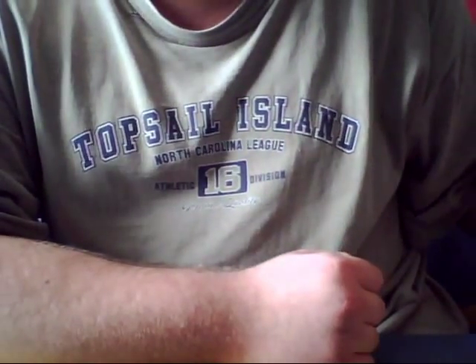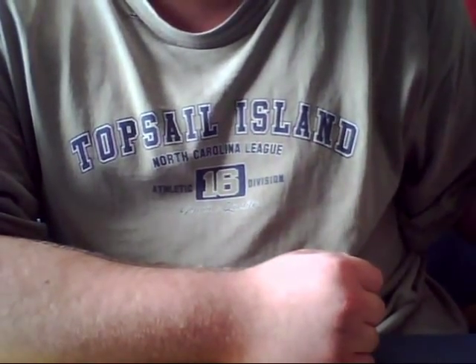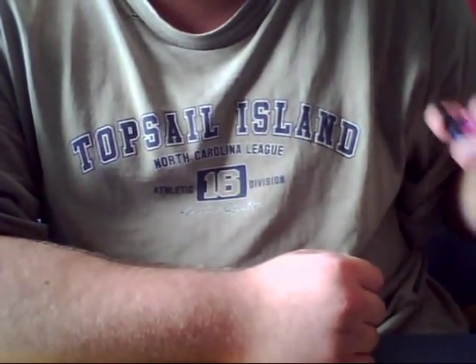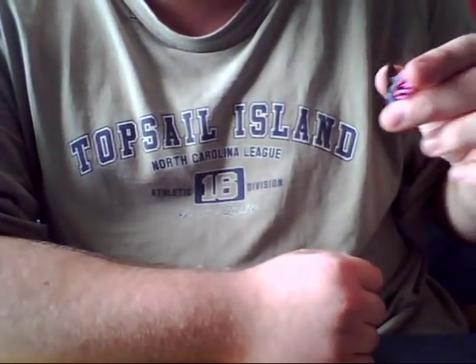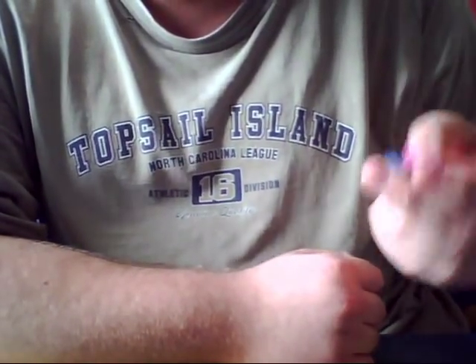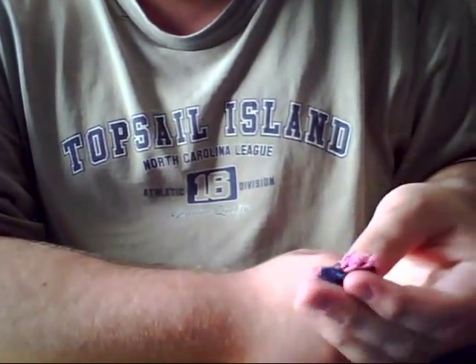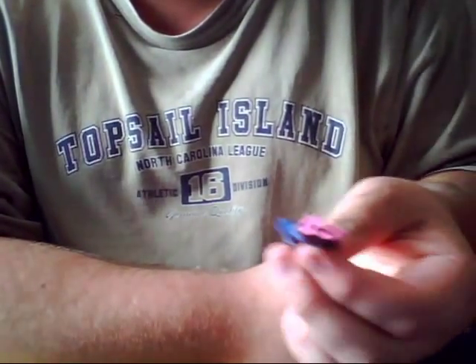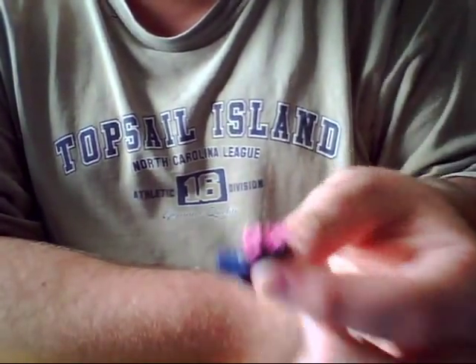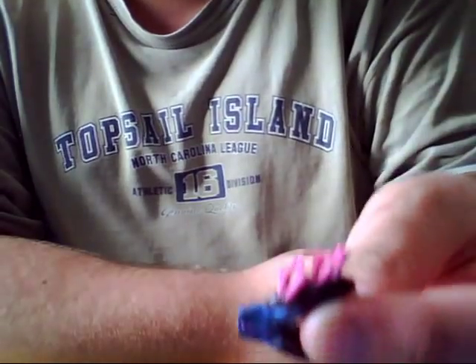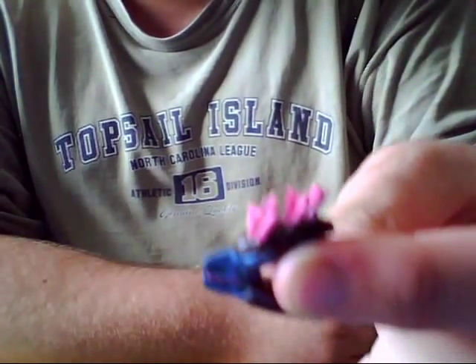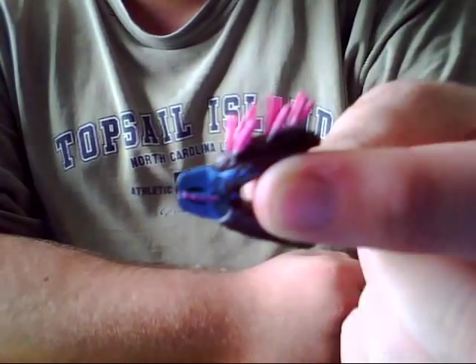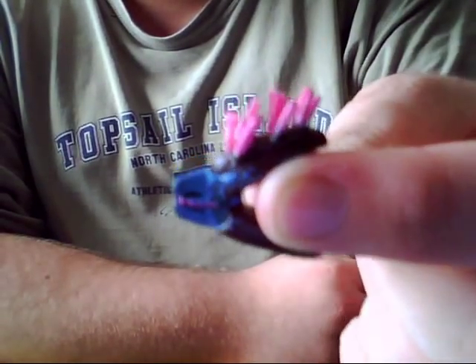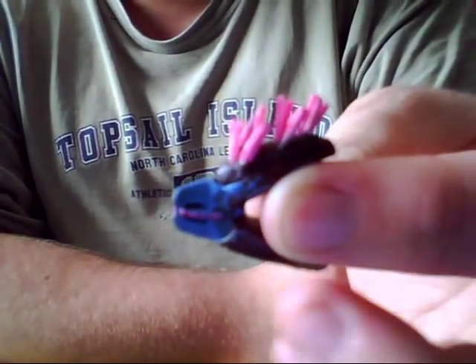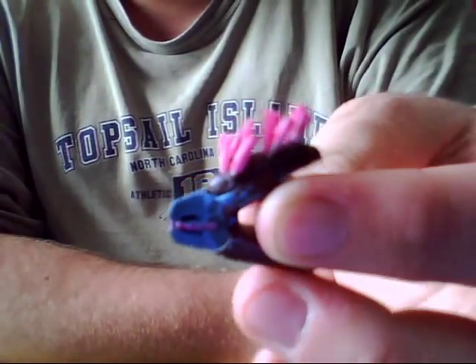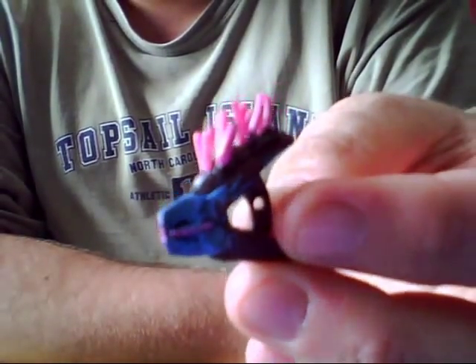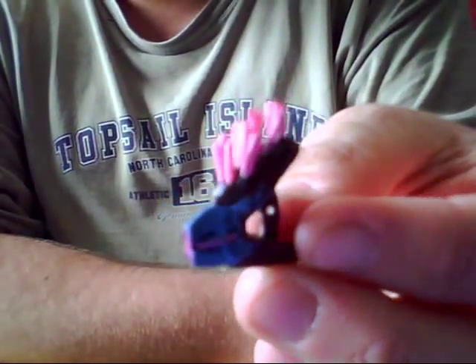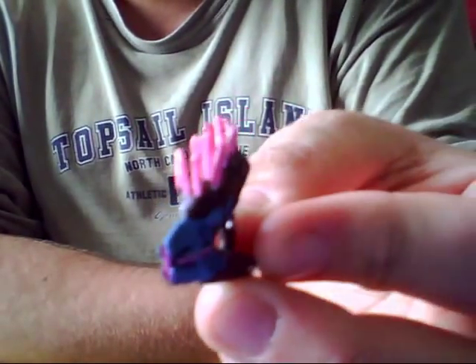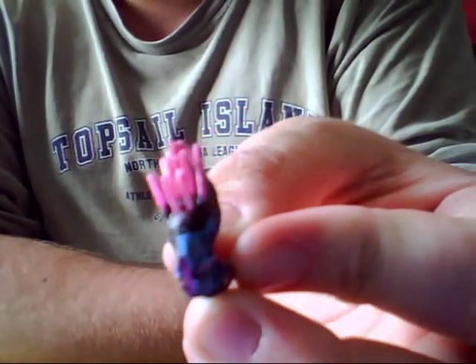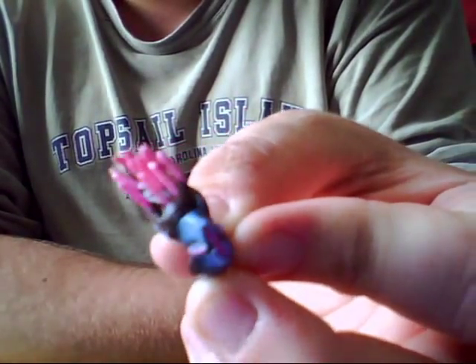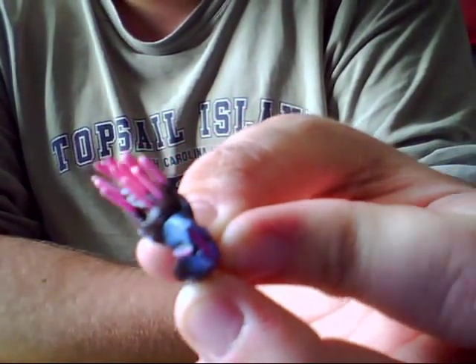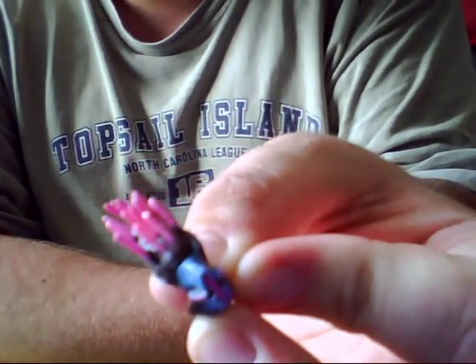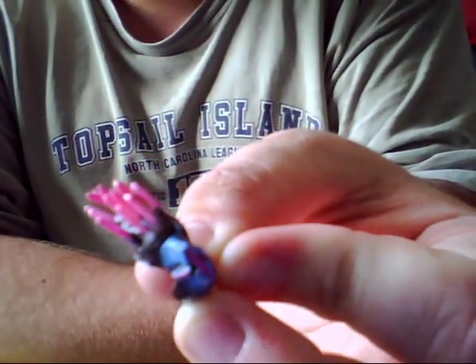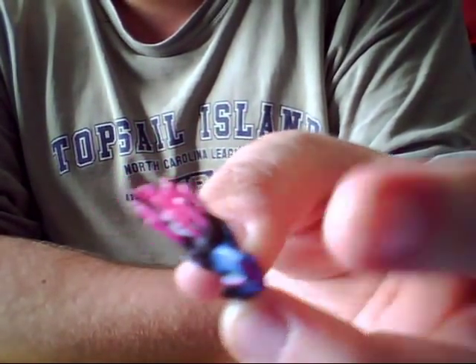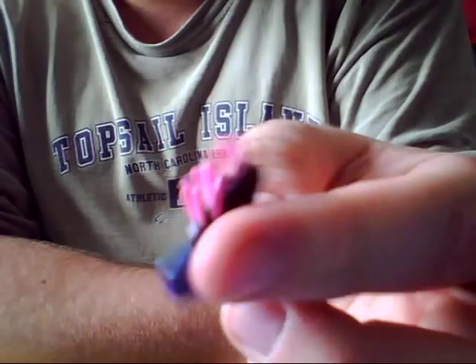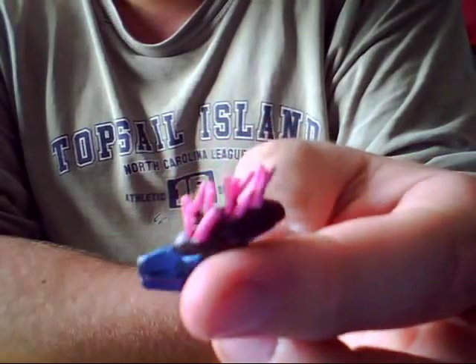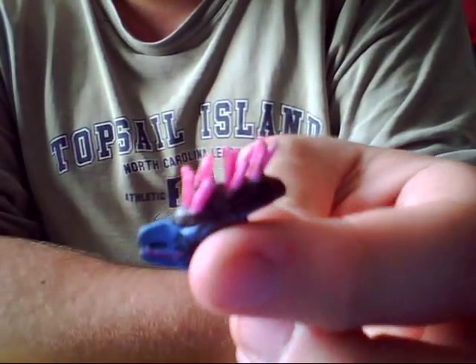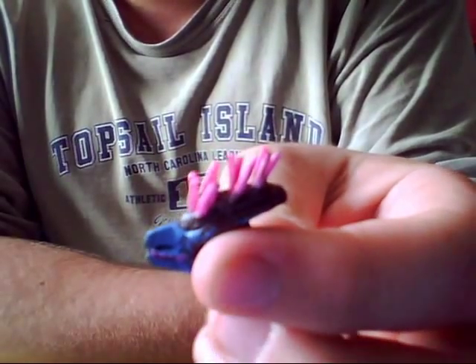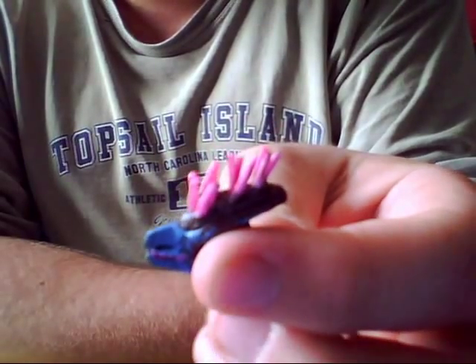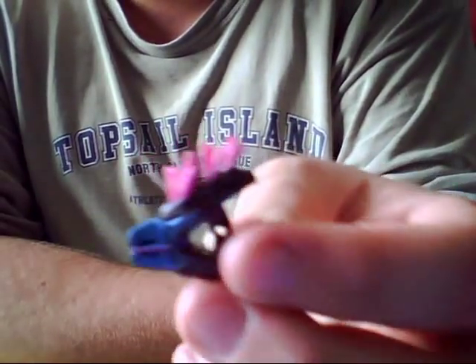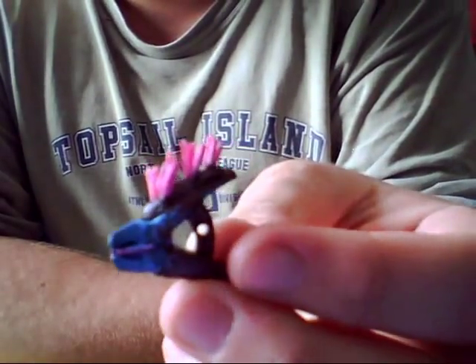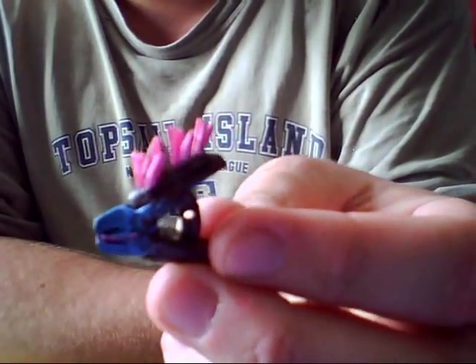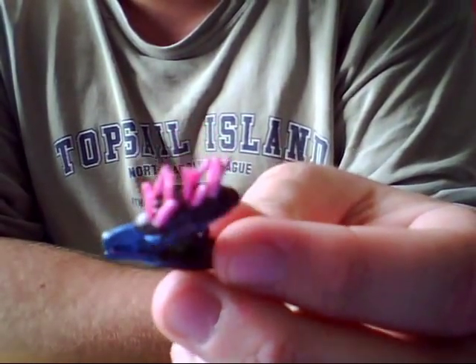The needler is pretty detailed too, as you can see. The needles themselves could have been done better, but not bad for the series one line.